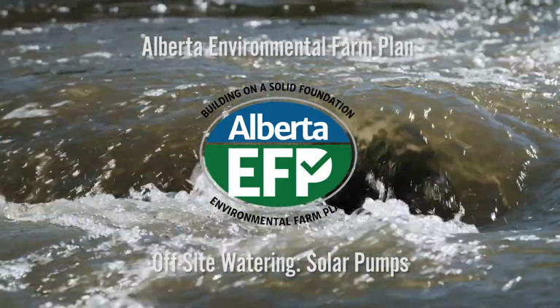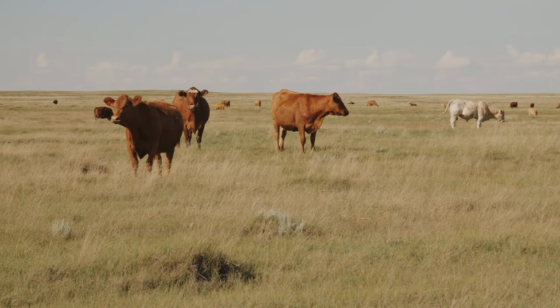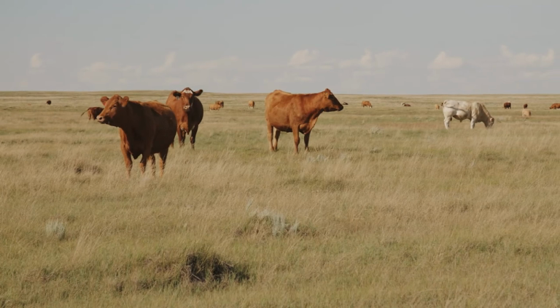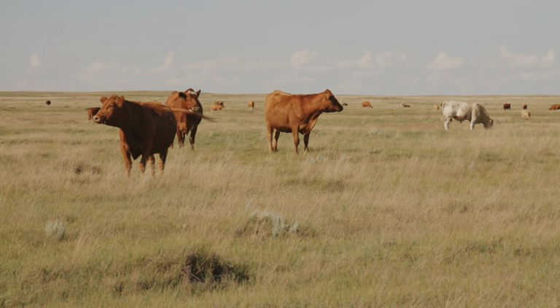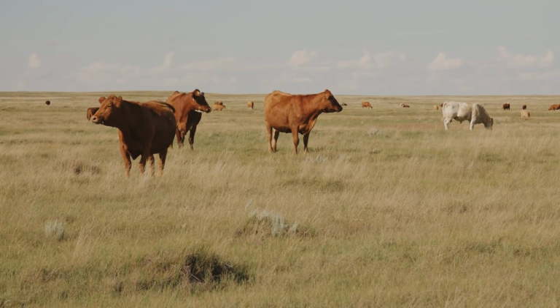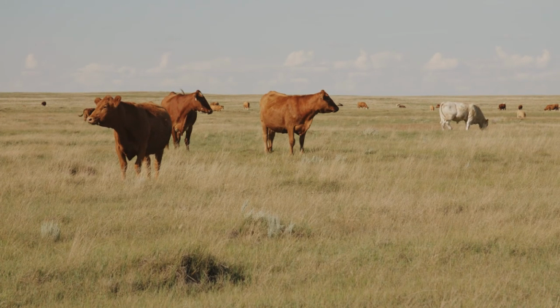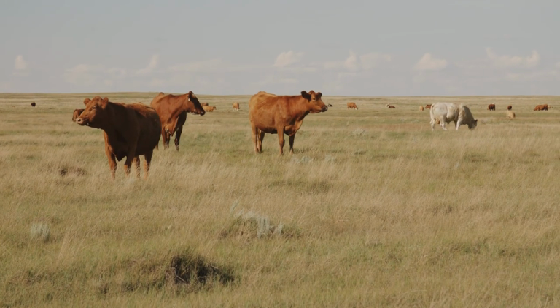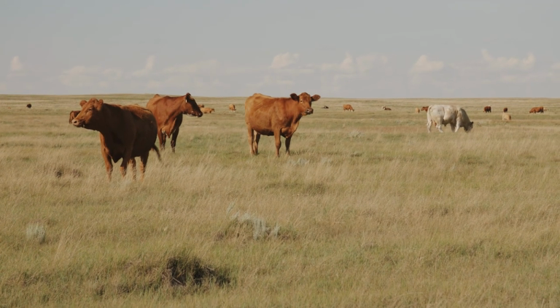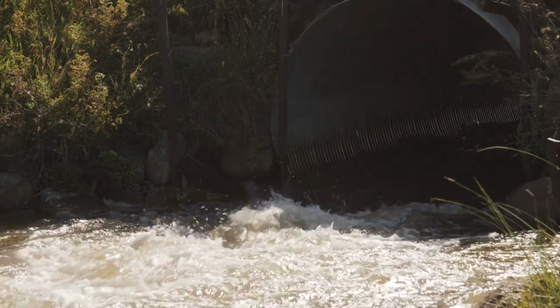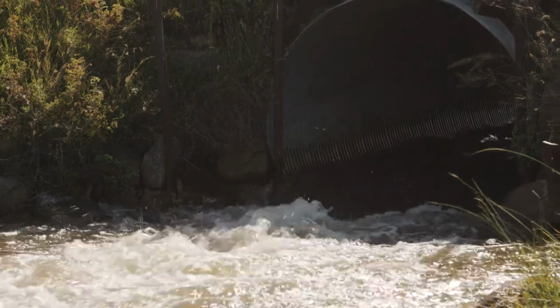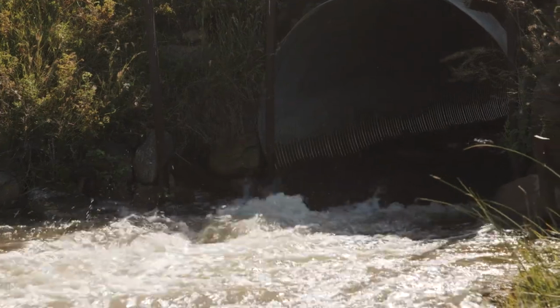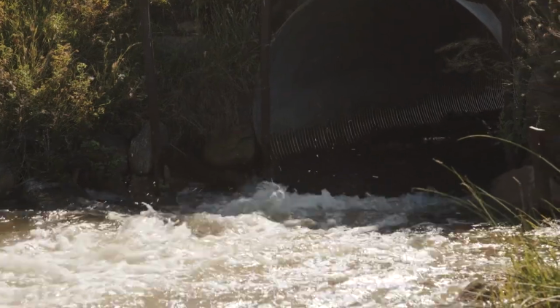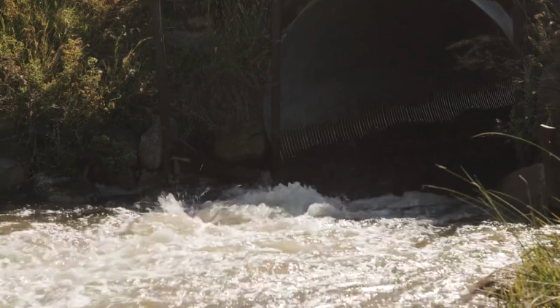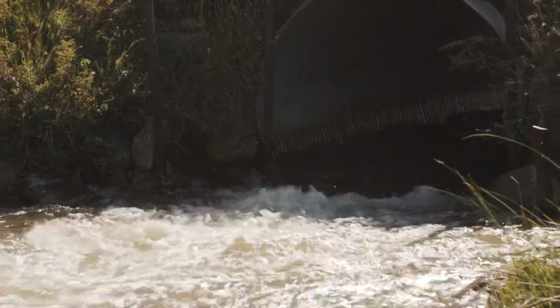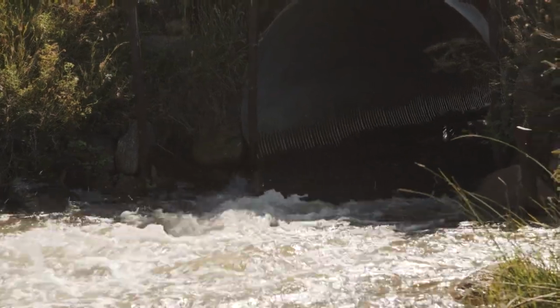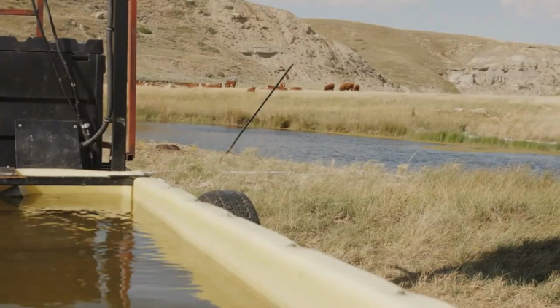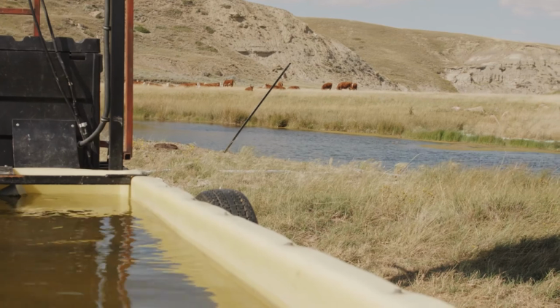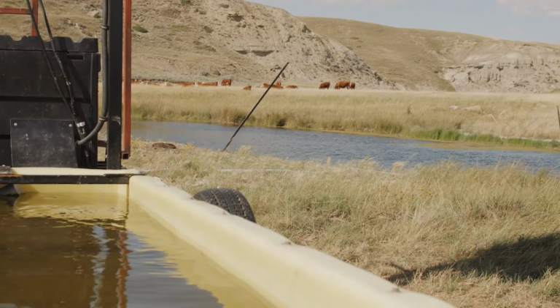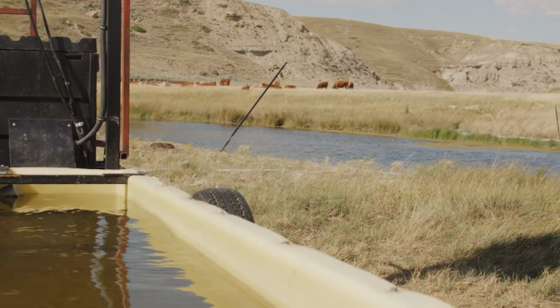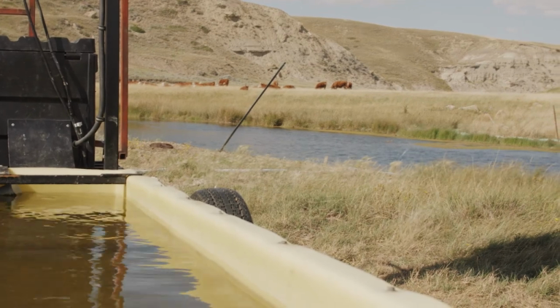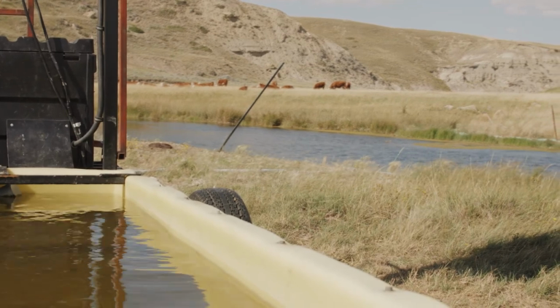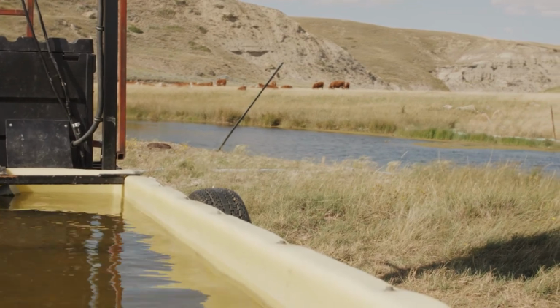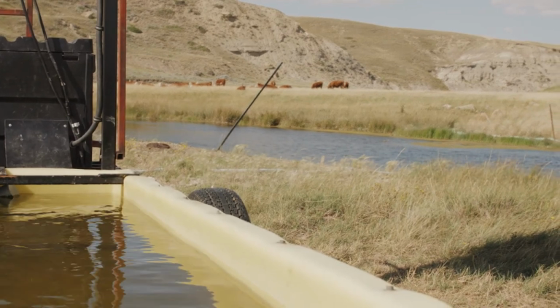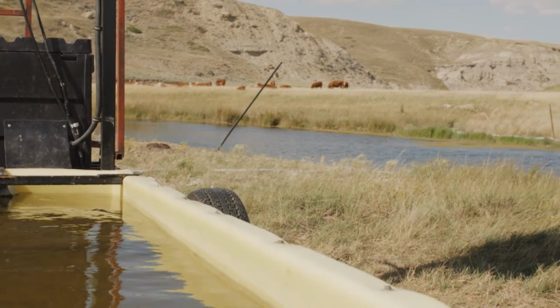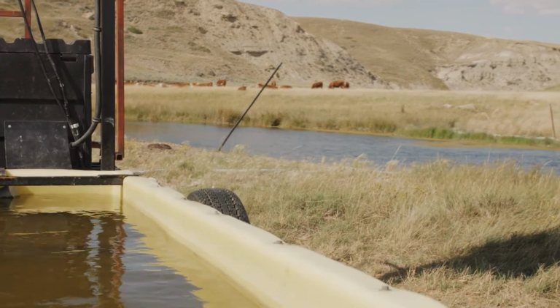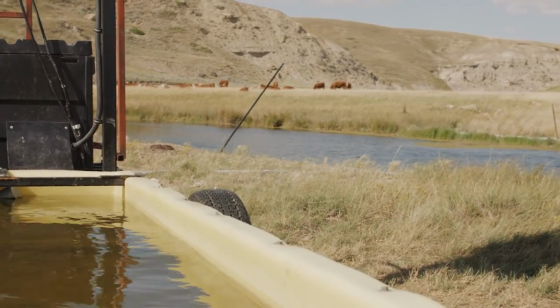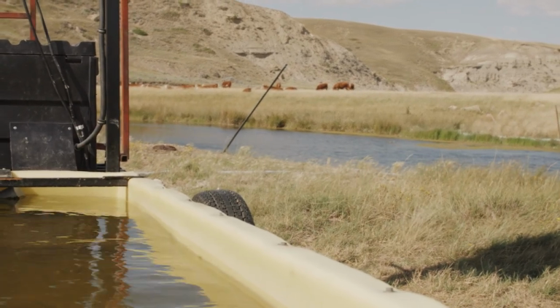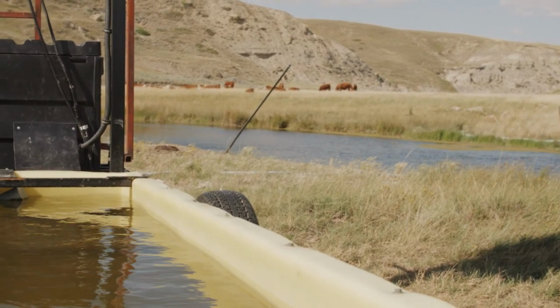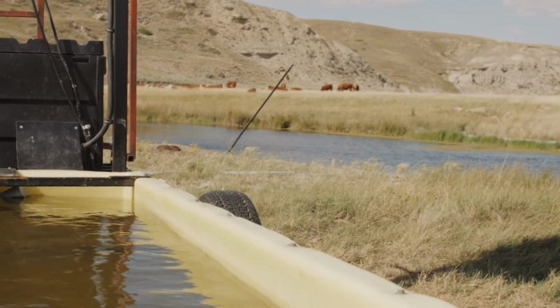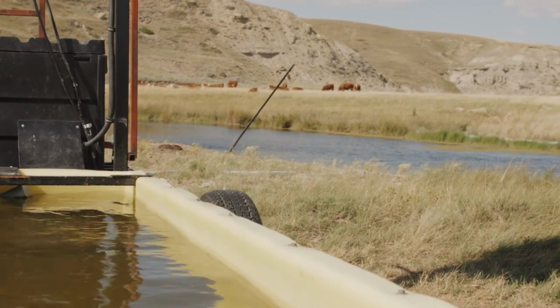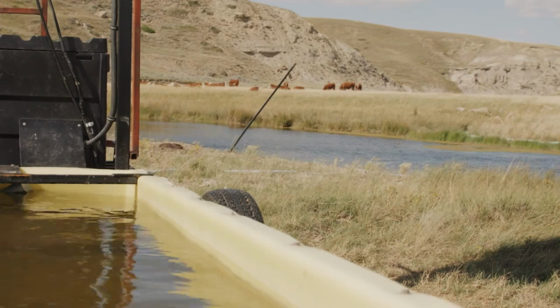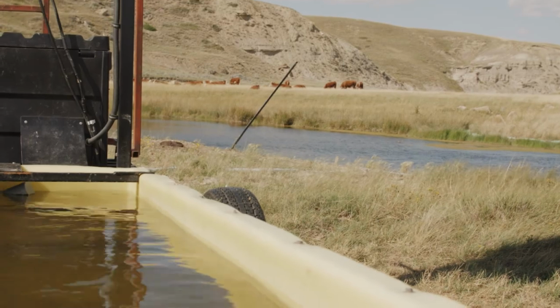Keeping your herds away from fresh waterways has benefits for your livestock and the land. Installing a solar watering system along creeks, rivers, and dugouts is one of the best ways to do this.